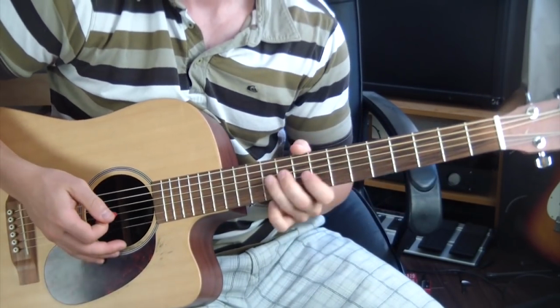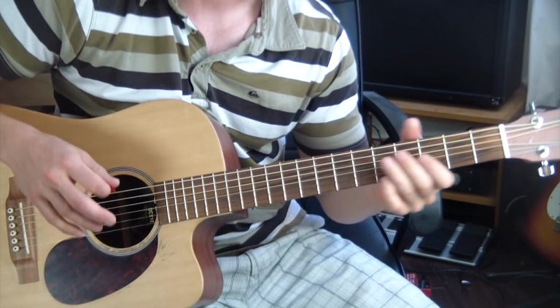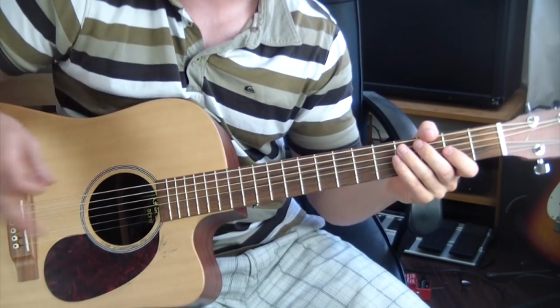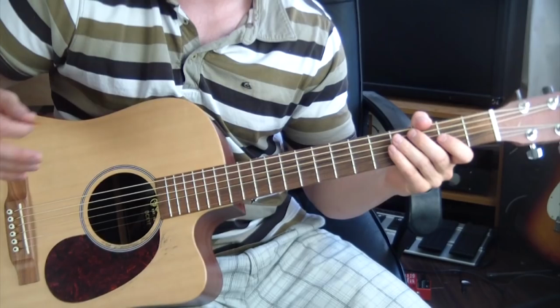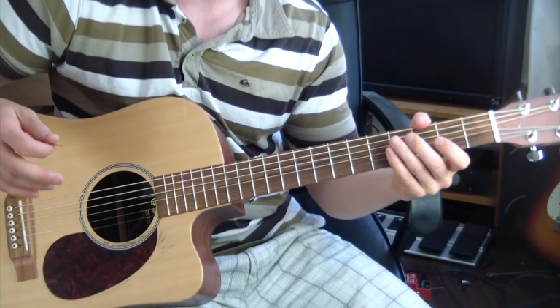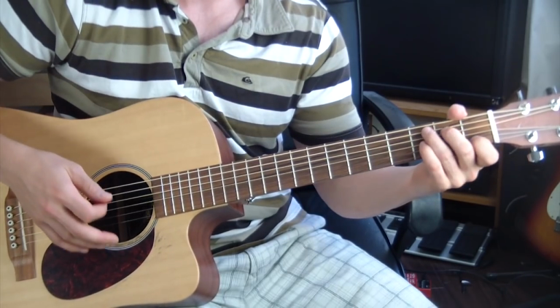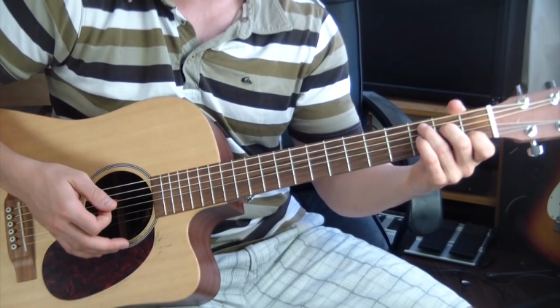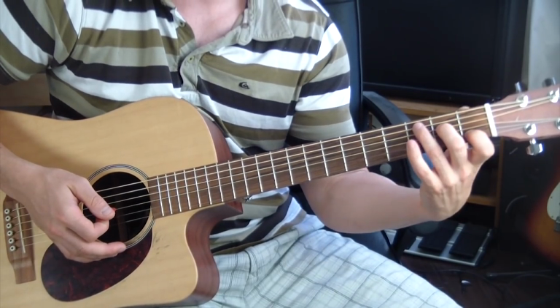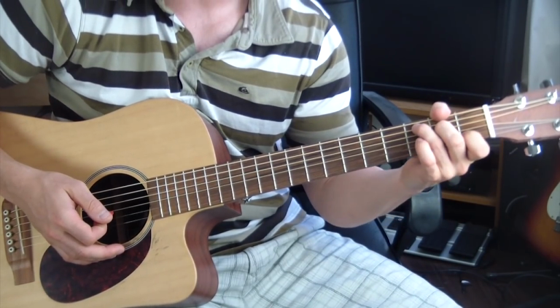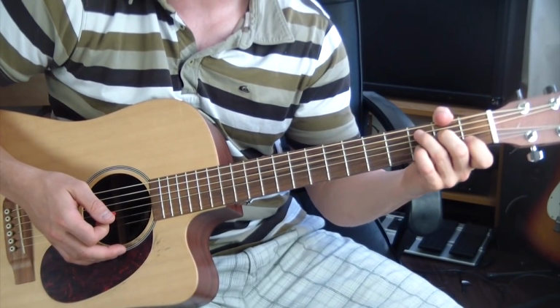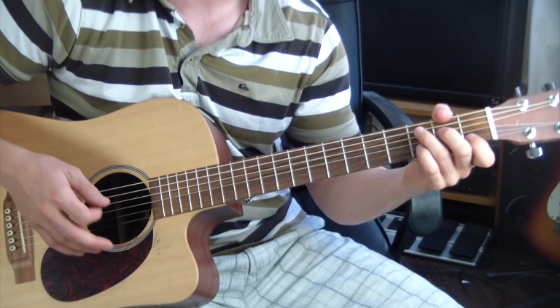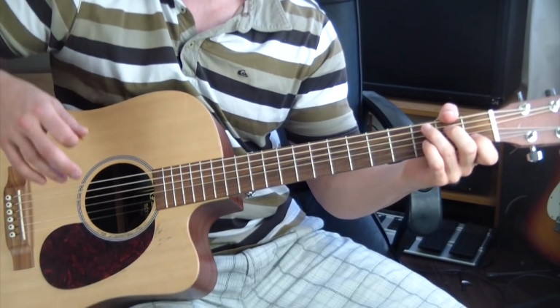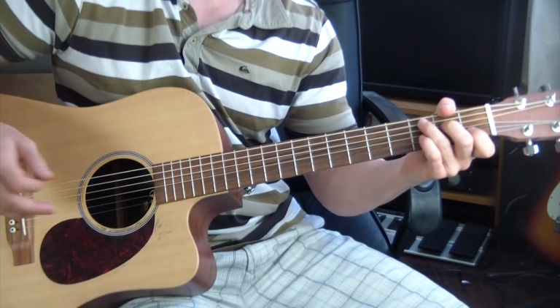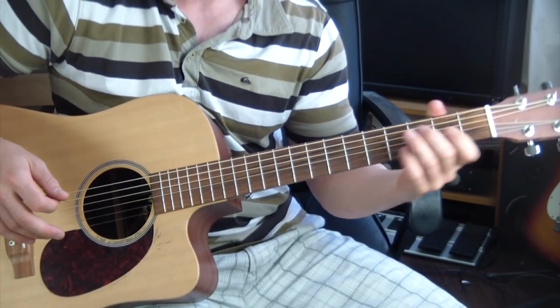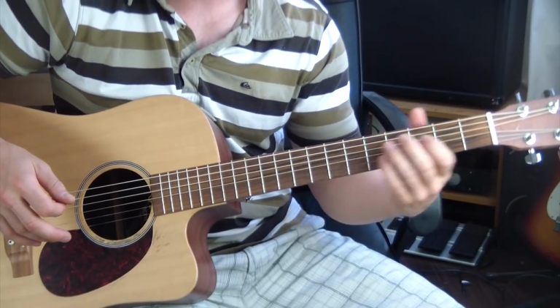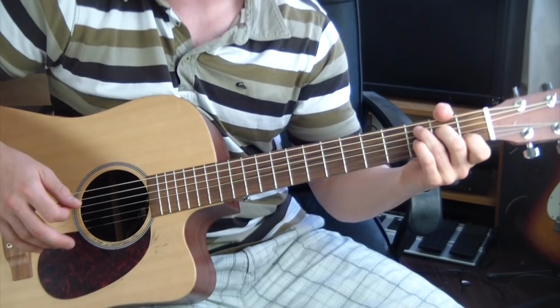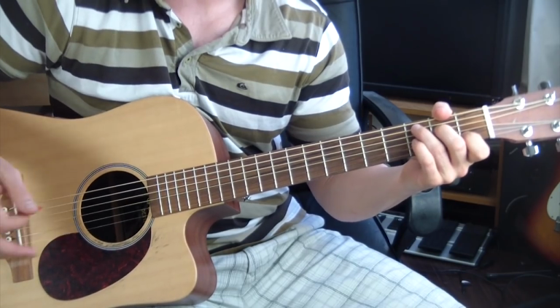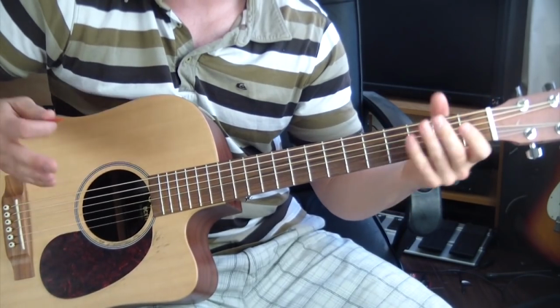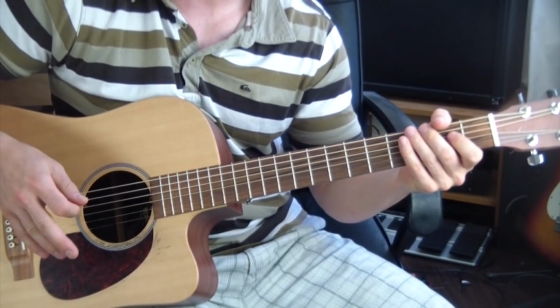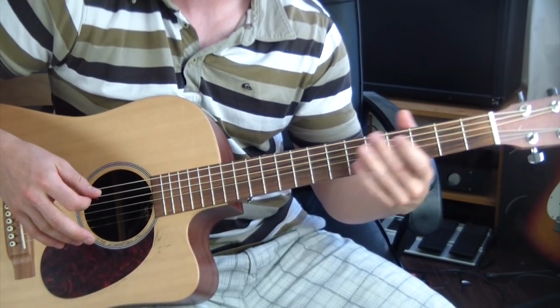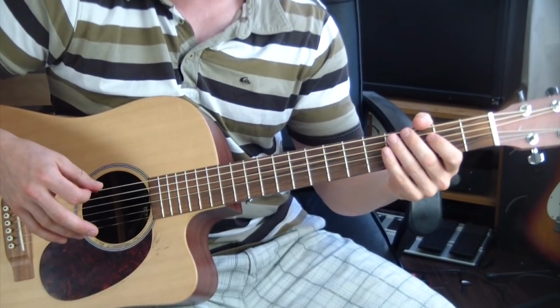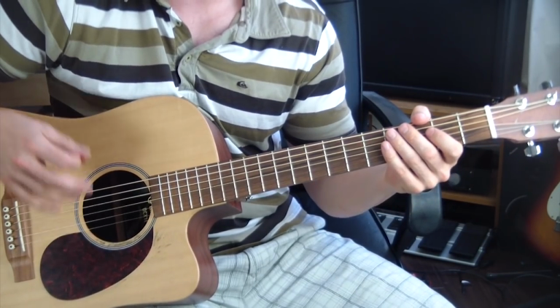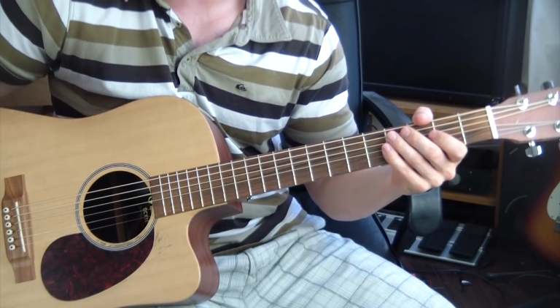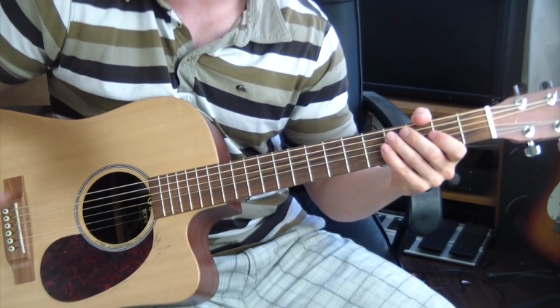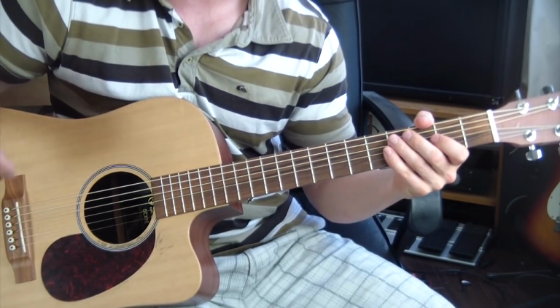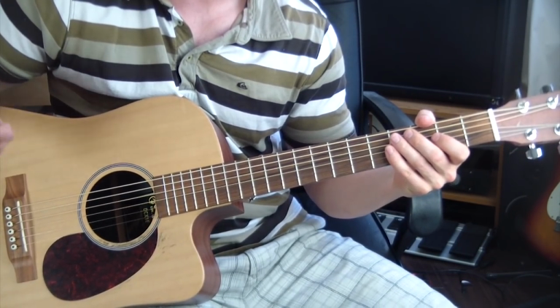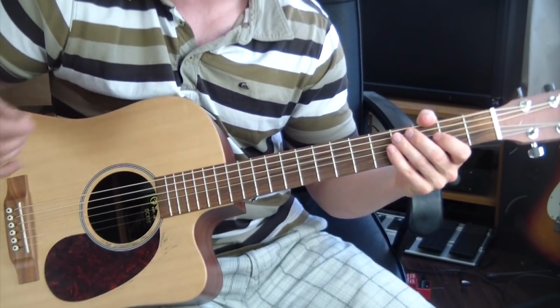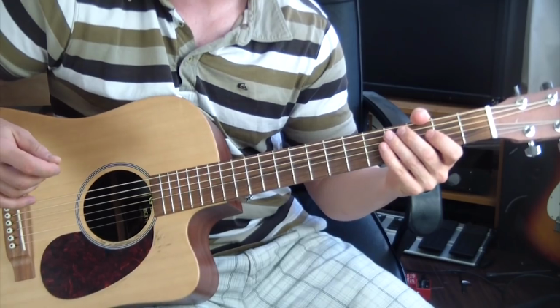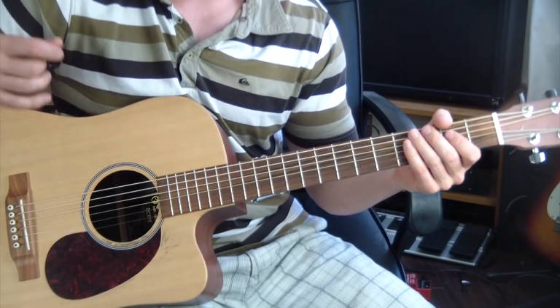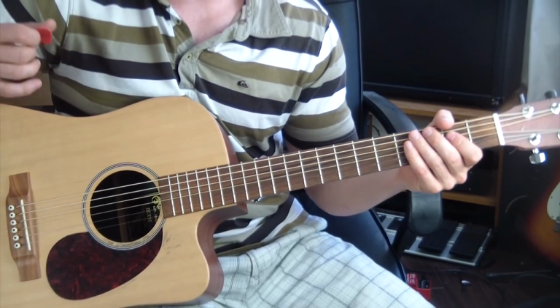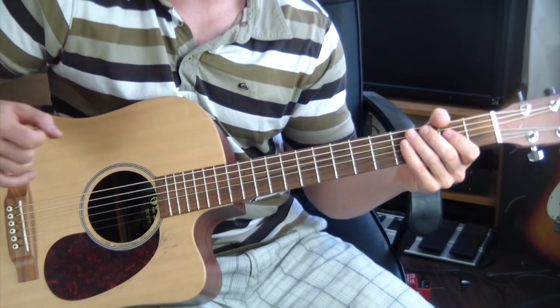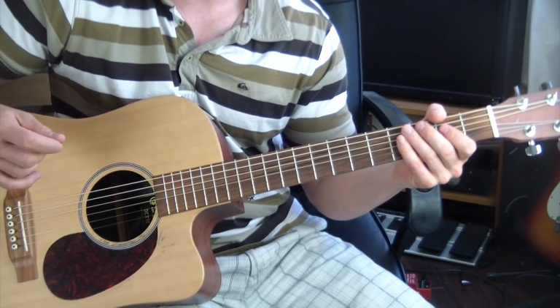It goes into the solo at that point. The solo is half the verse — you play through the verse and then through the pre-chorus just like I showed you. There's just an electric guitar soloing over the top of that. That's the entire song.